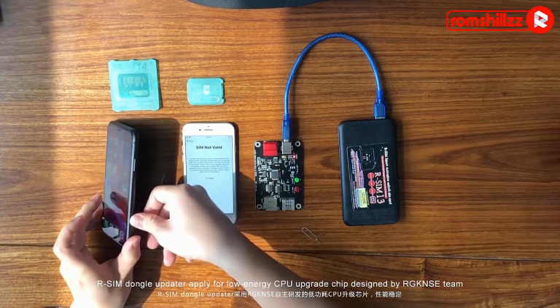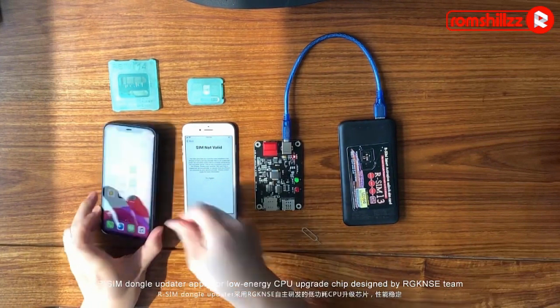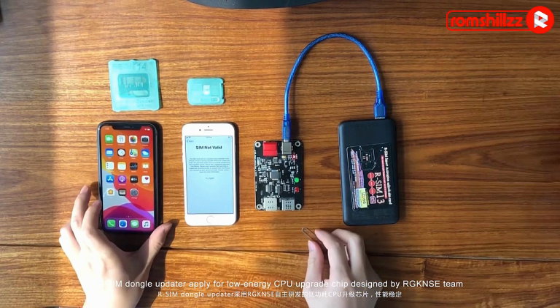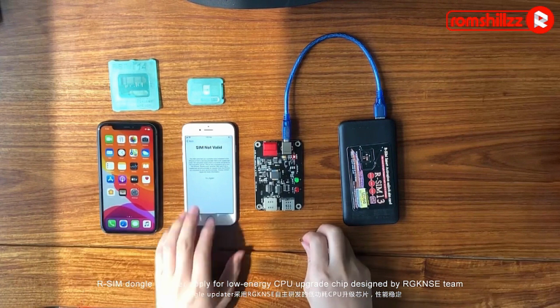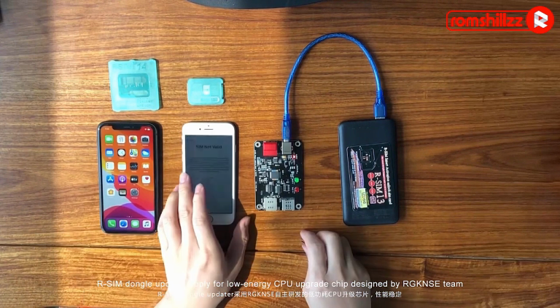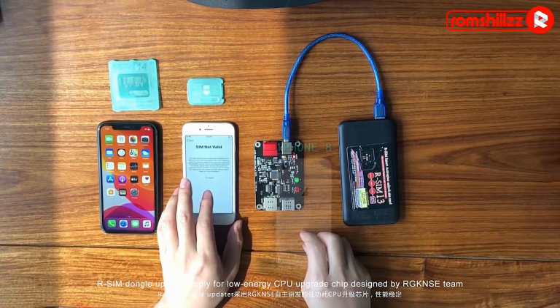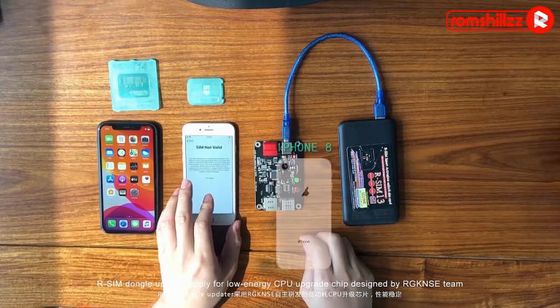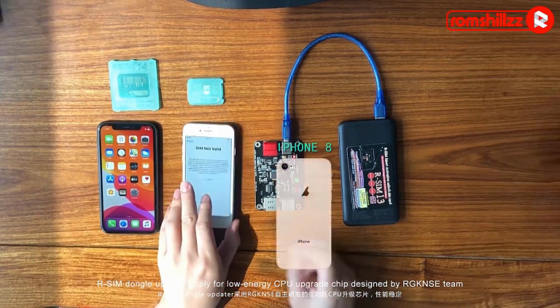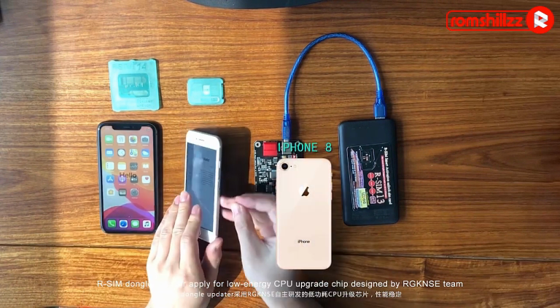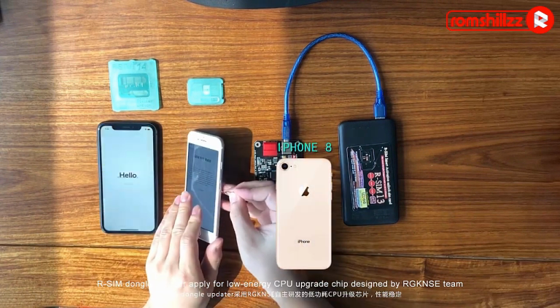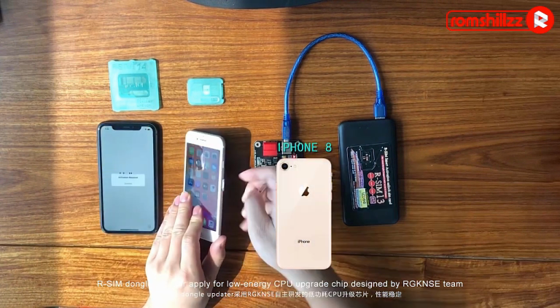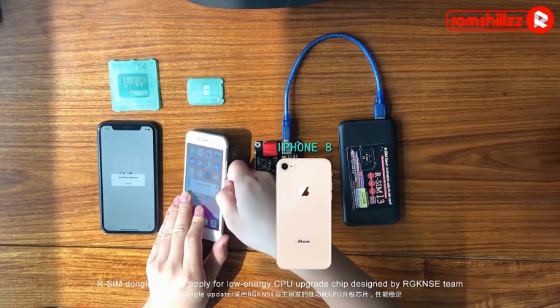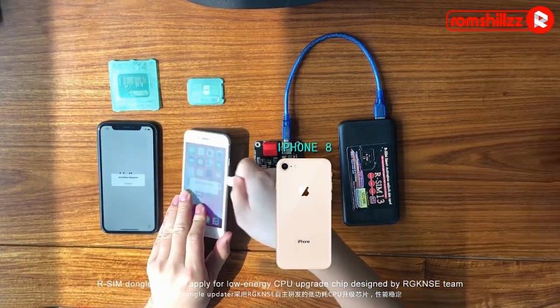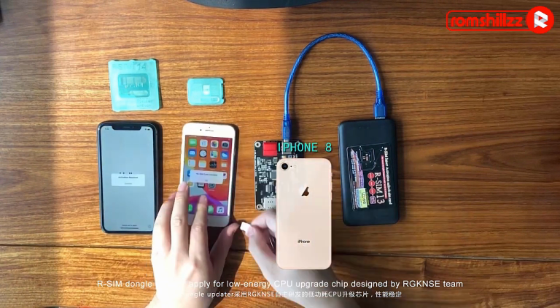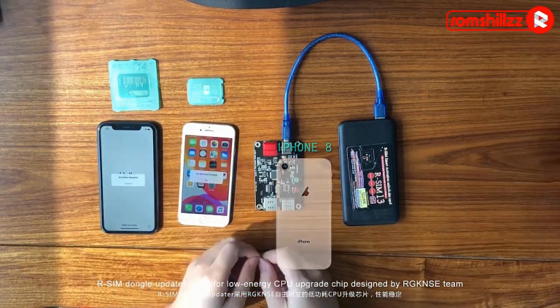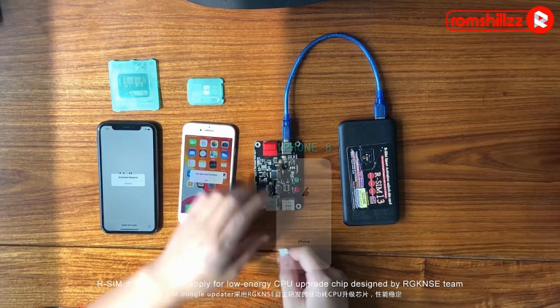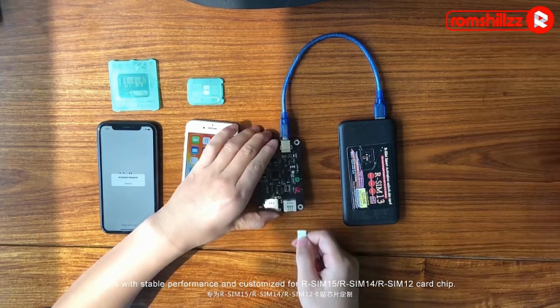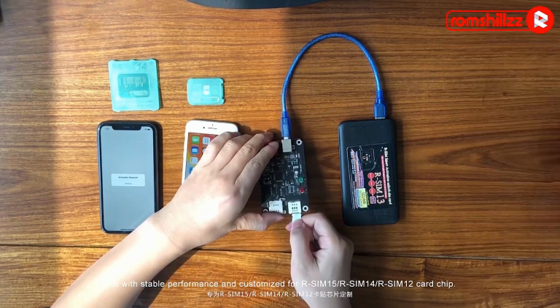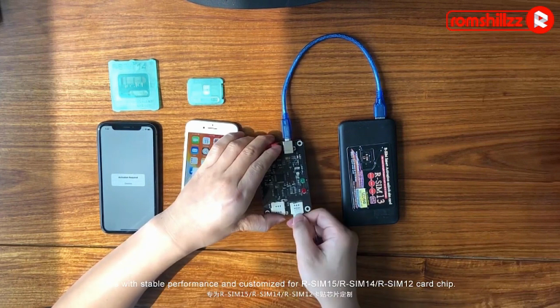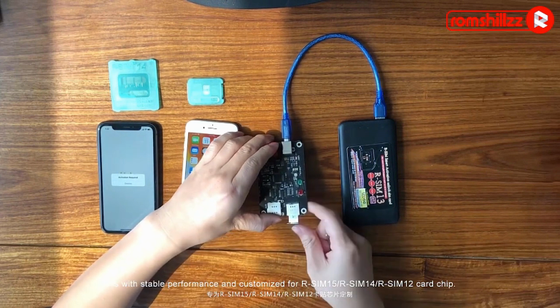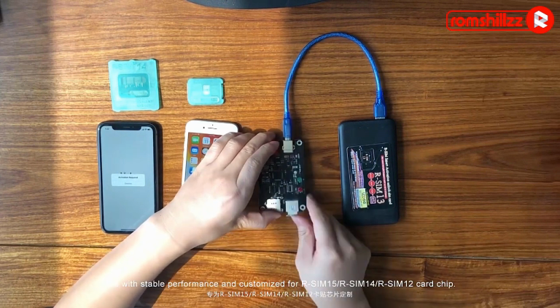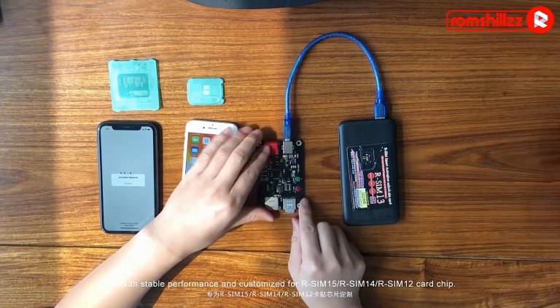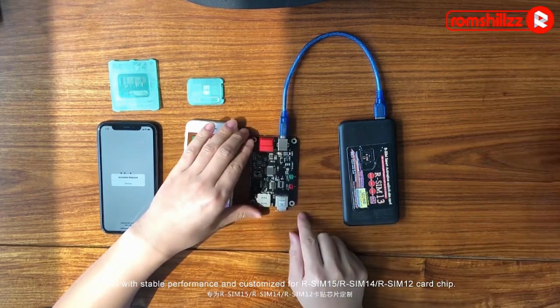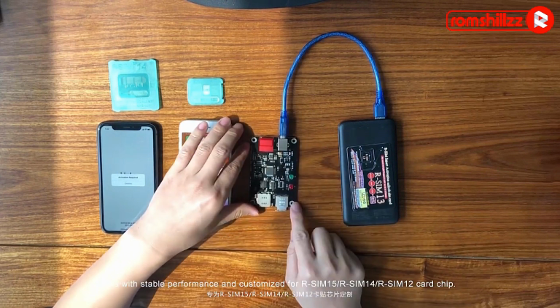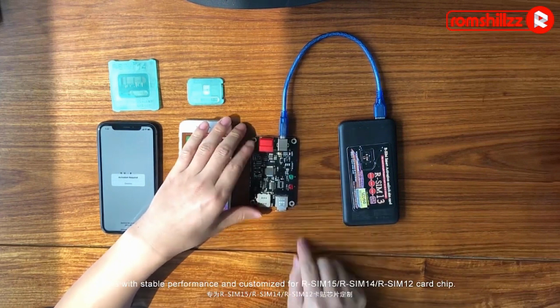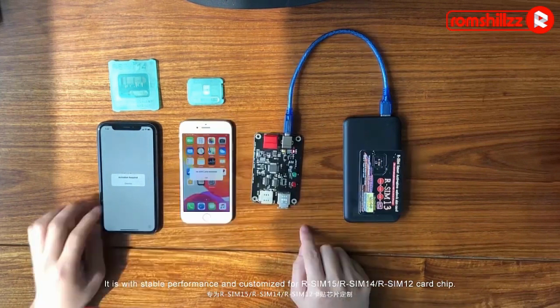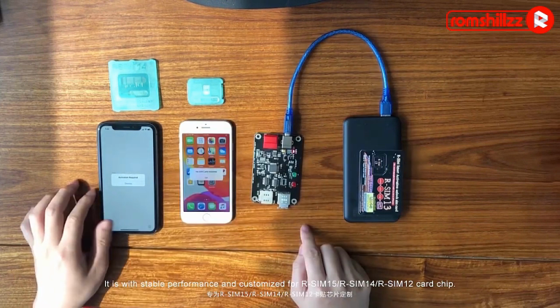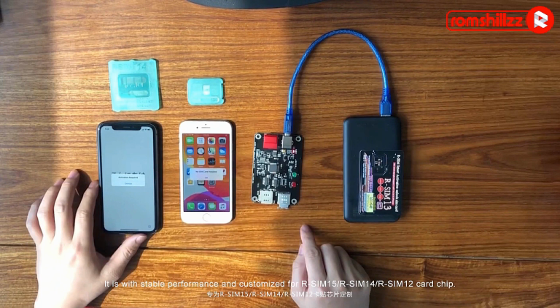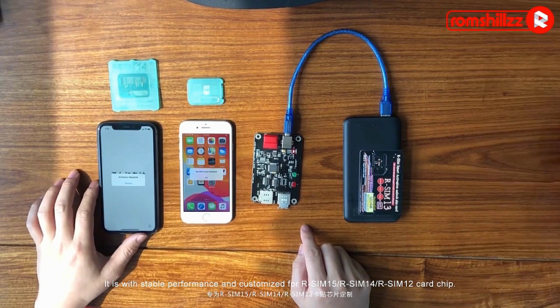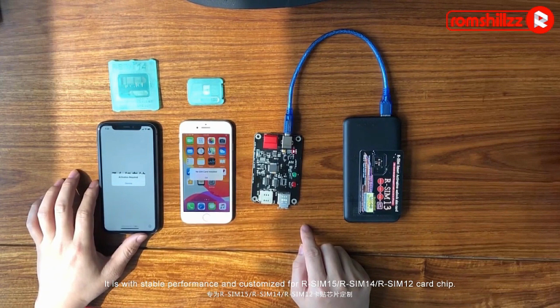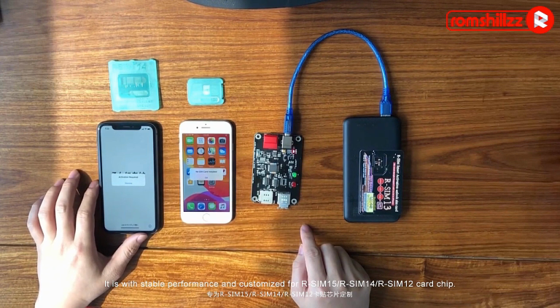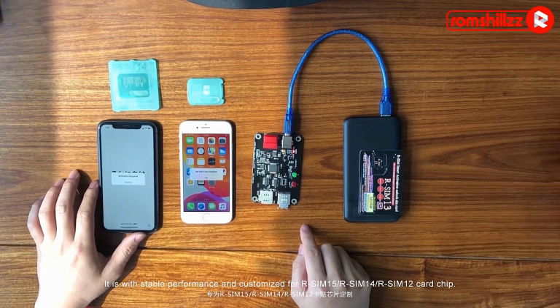Awesome Dangle Updater applies a low-energy CPU upgrade chip designed by the RGKNC team. It is stable in performance and customized for iPhone 15, iPhone 14, and iPhone 12 card ID.